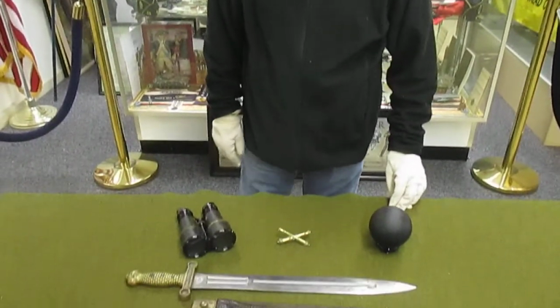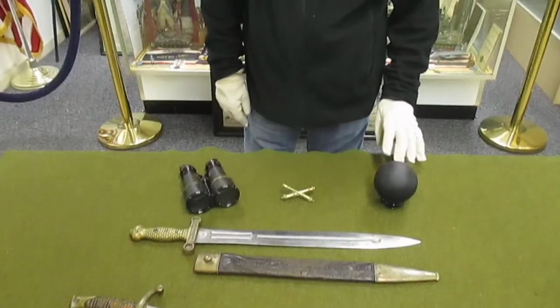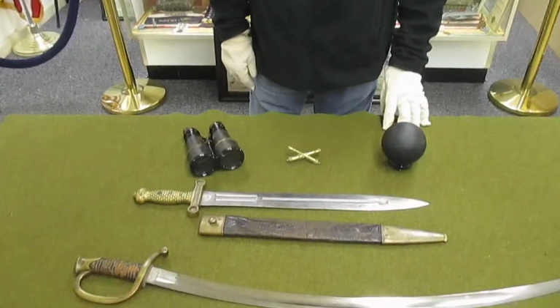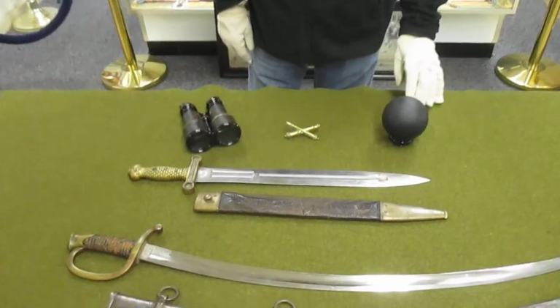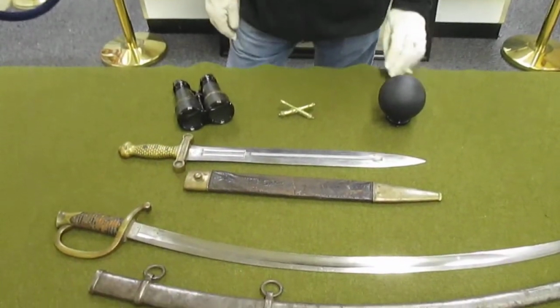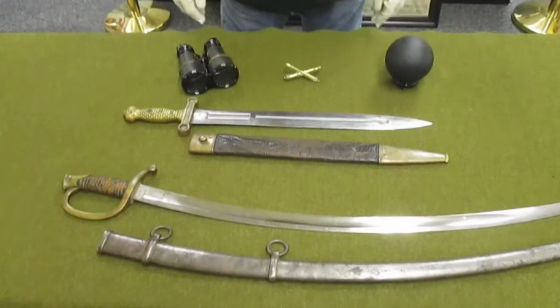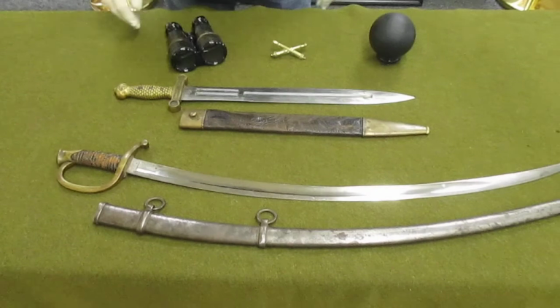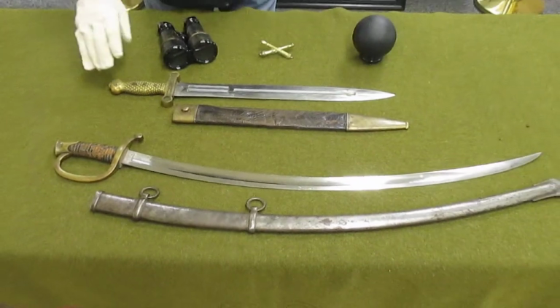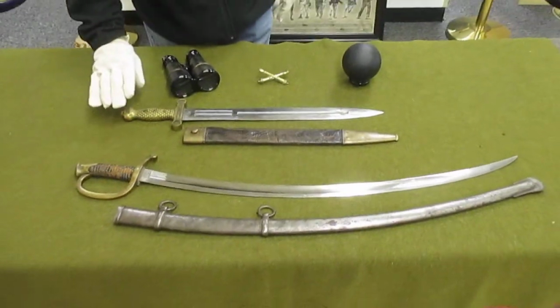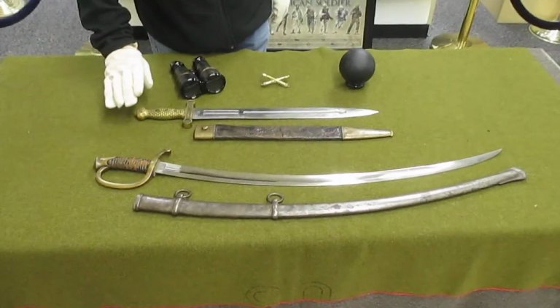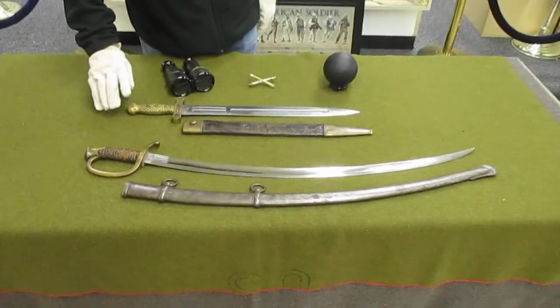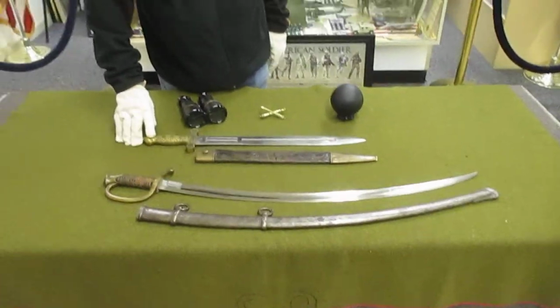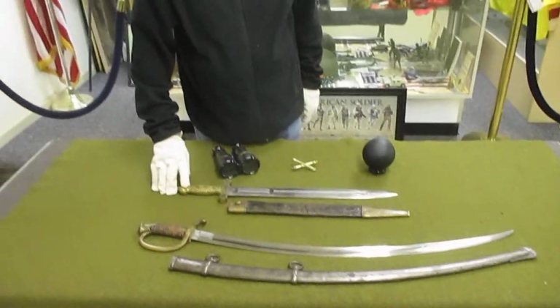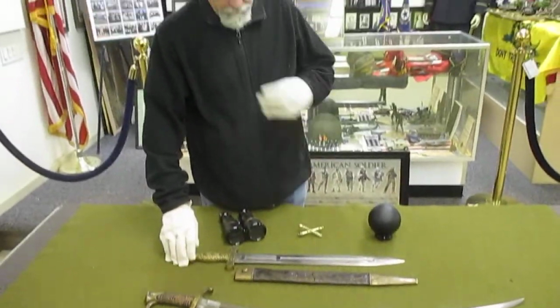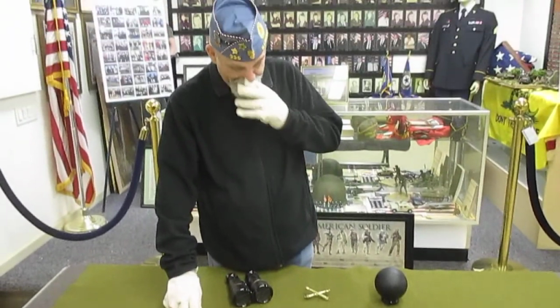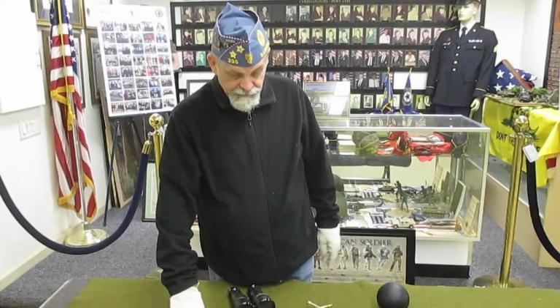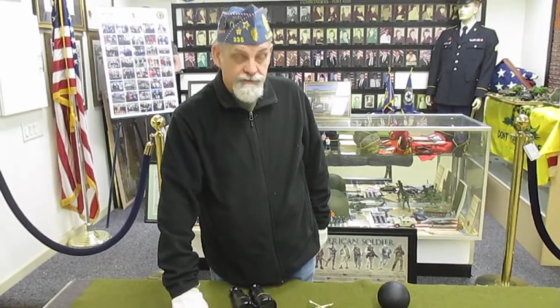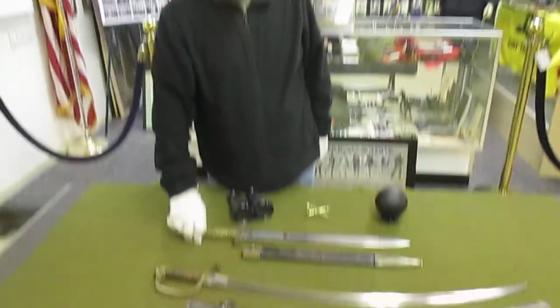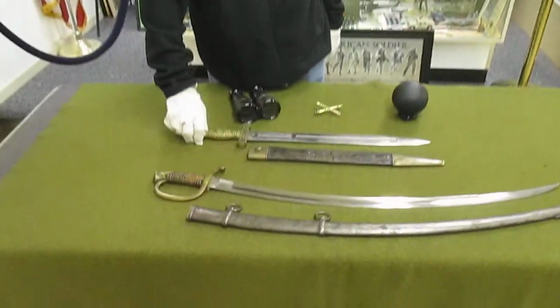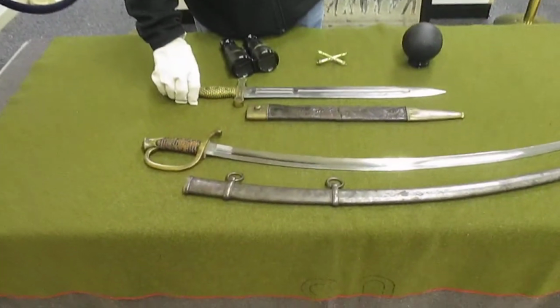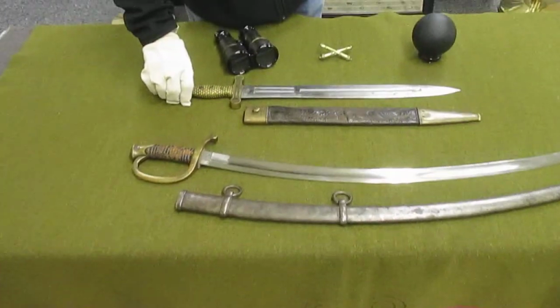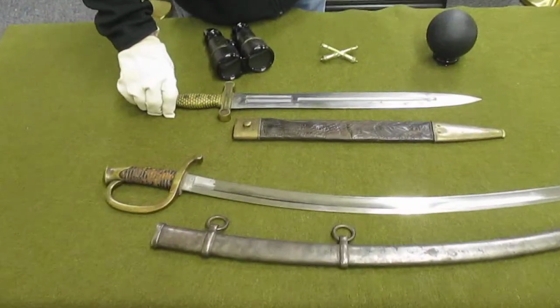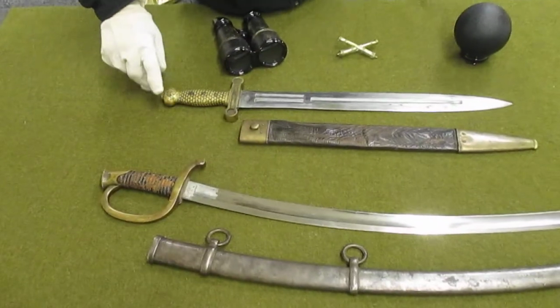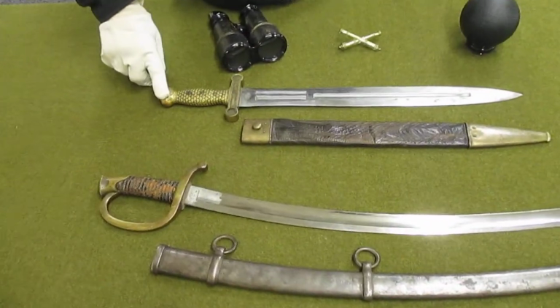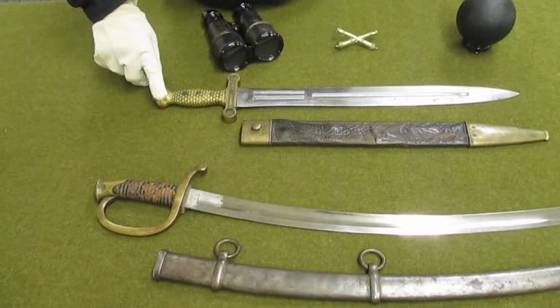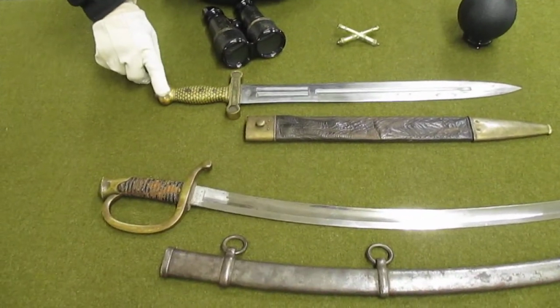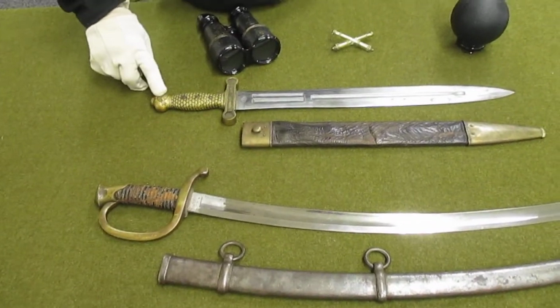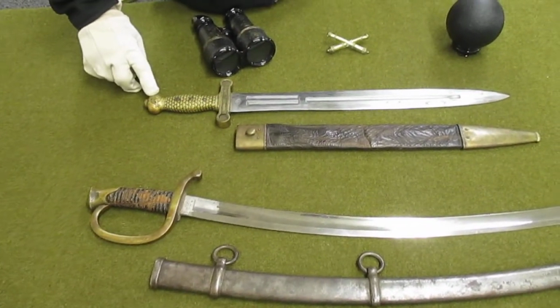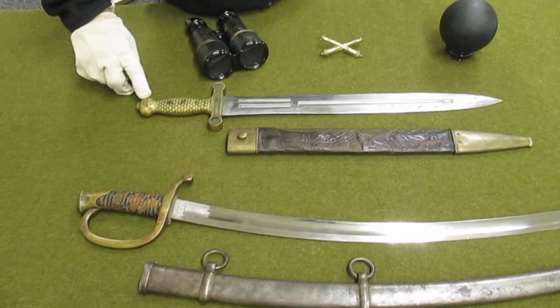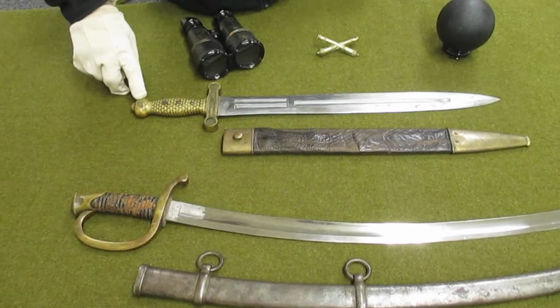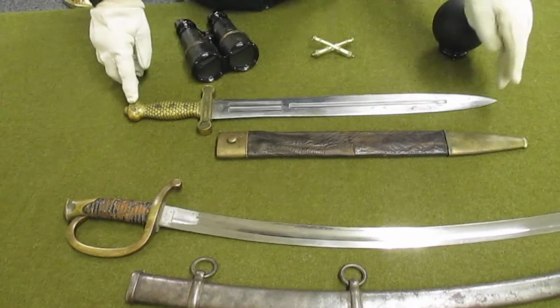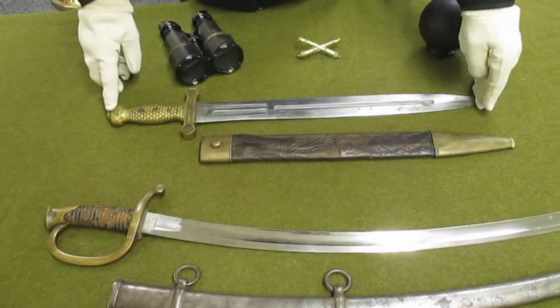We have a sword and a saber. We'll start with the short sword. This is also known as either a Roman style or gladiator style sword — that's what it resembles.